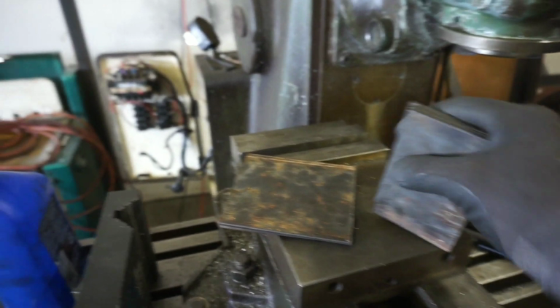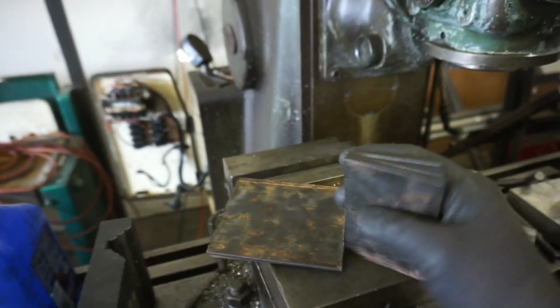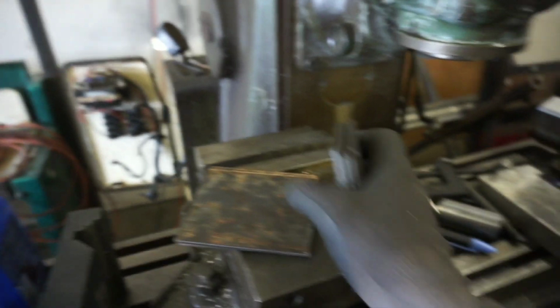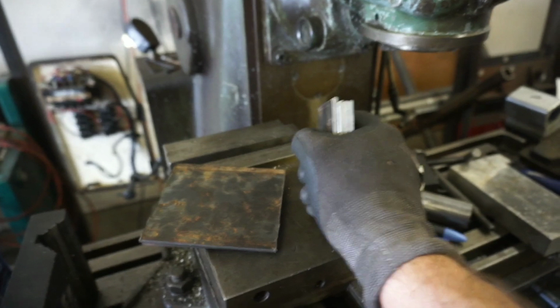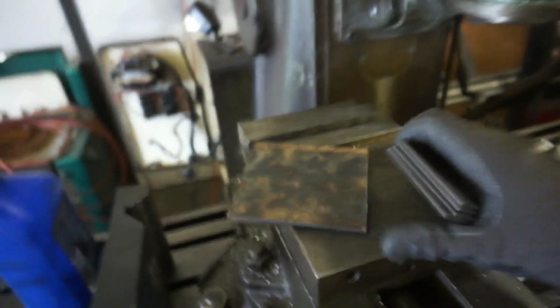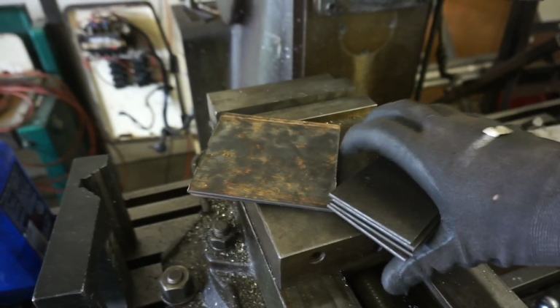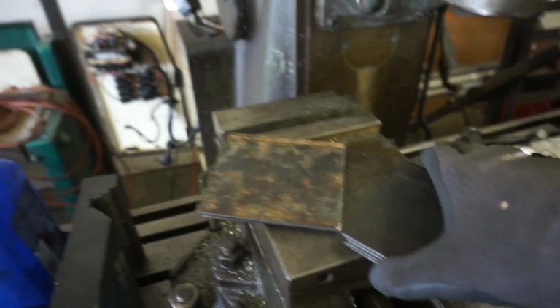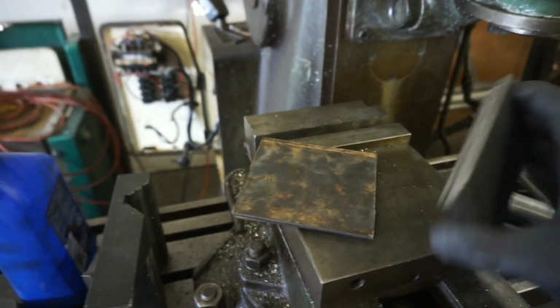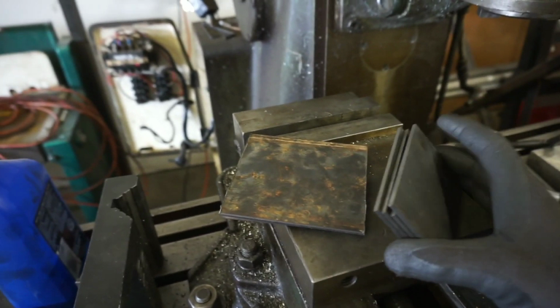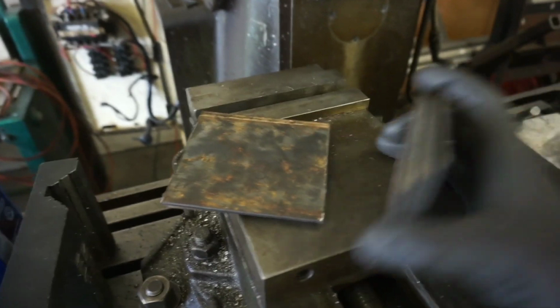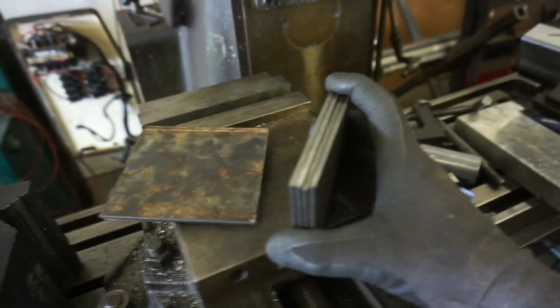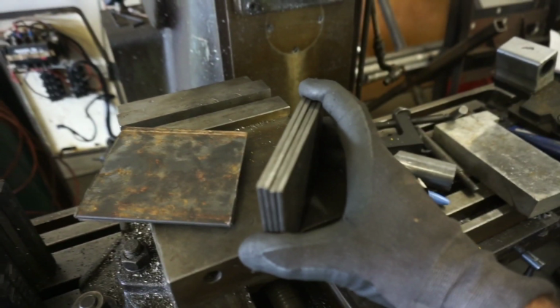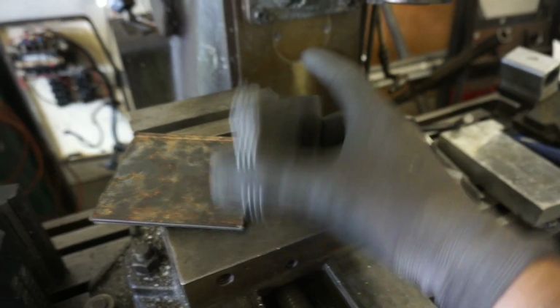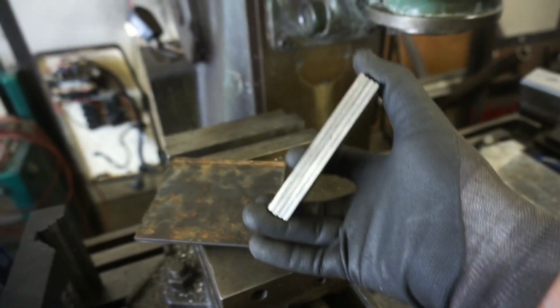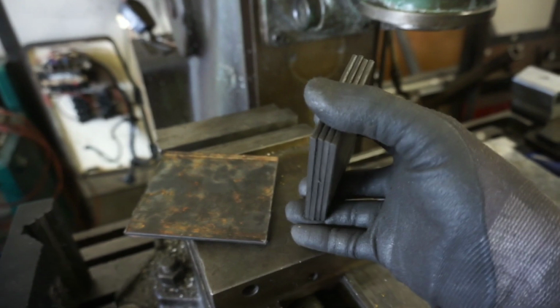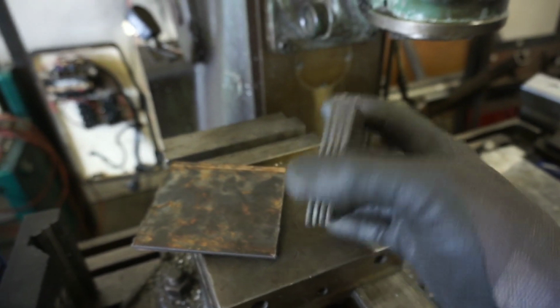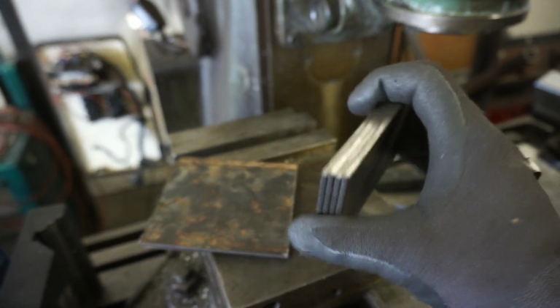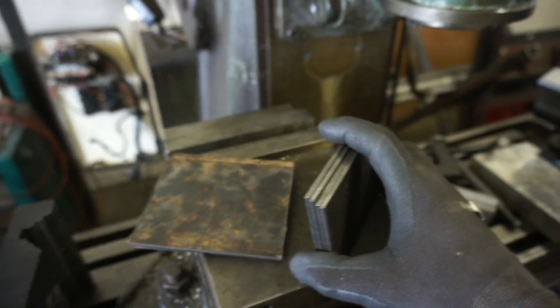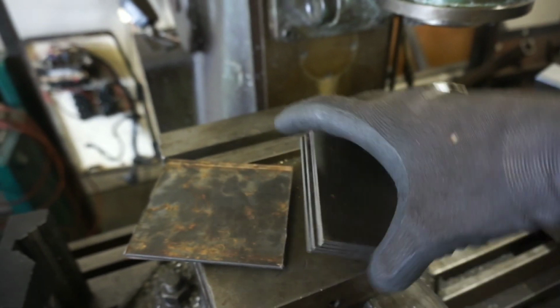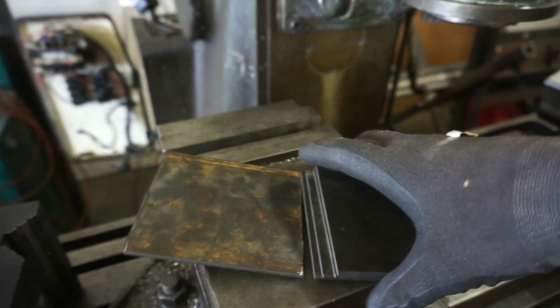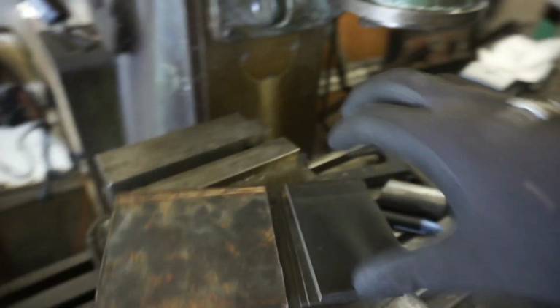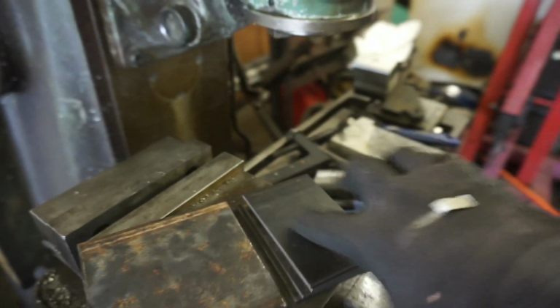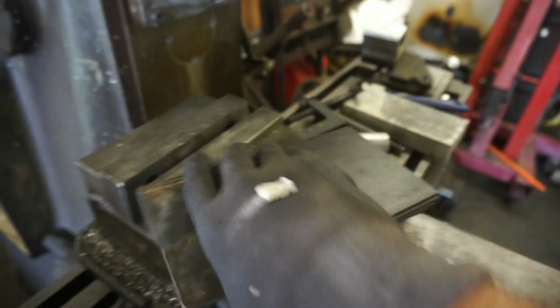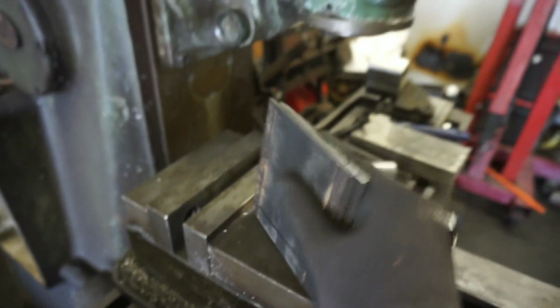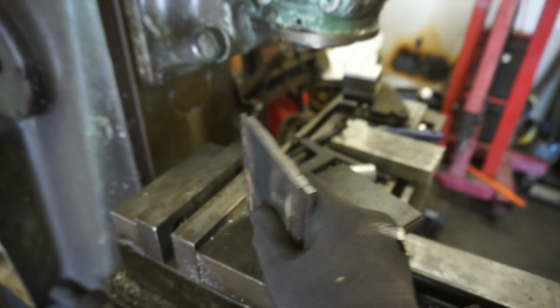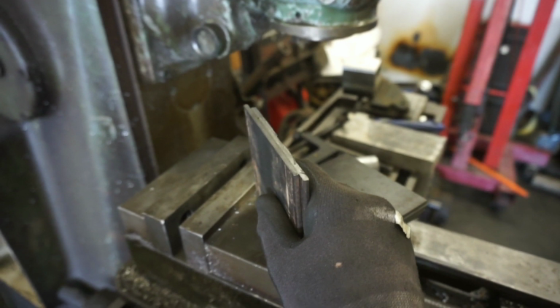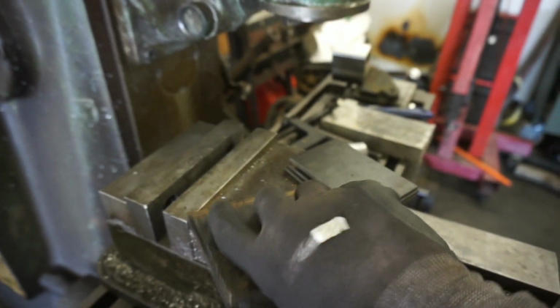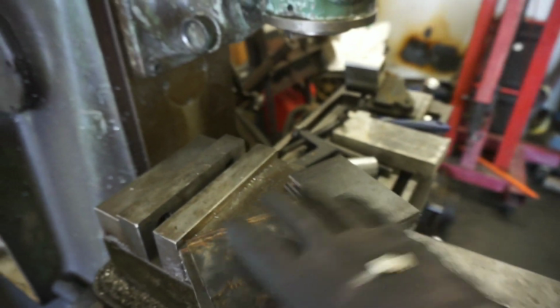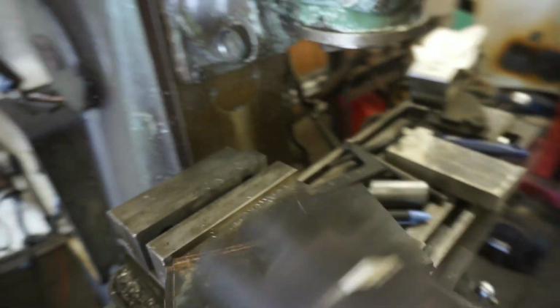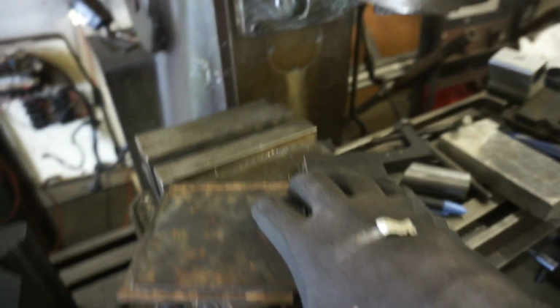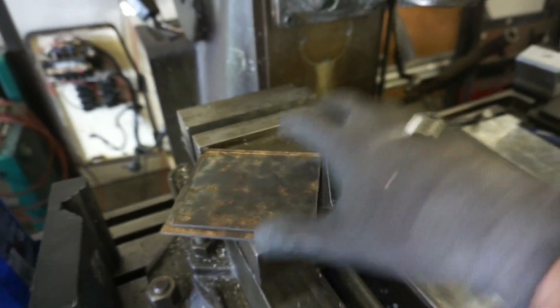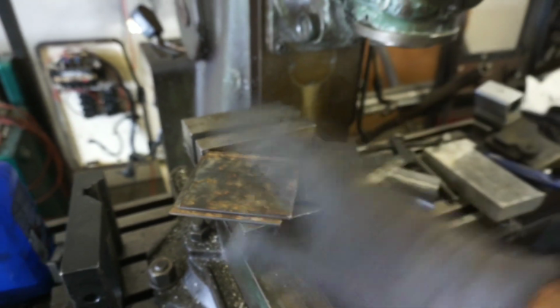I went ahead and cut up some eighth-inch thick plates — I believe this is four inches wide and eighth-inch thick — into a couple of sections. These are going to be the sides and these are going to be the tops of our jig. They are left and right hand proportionate.